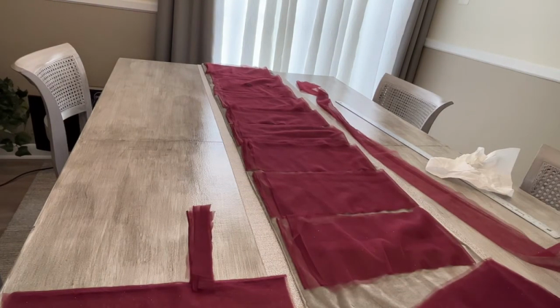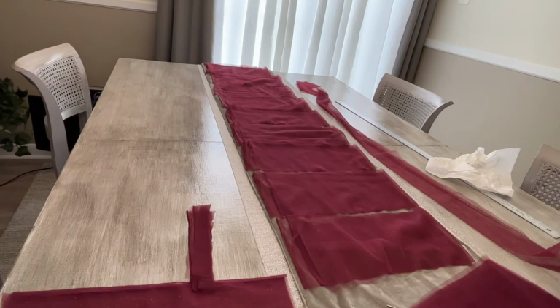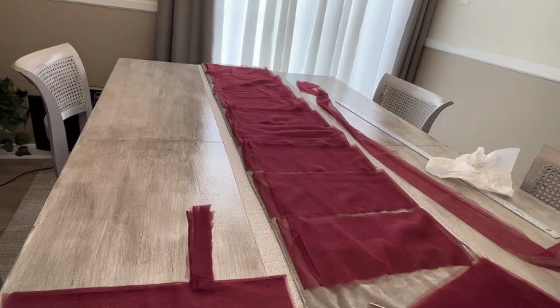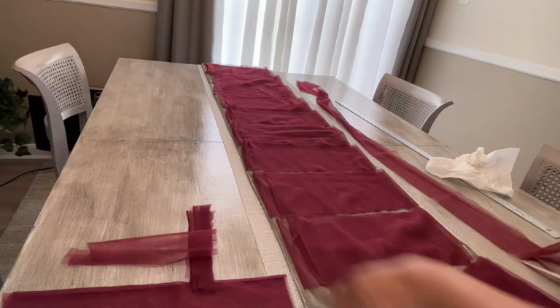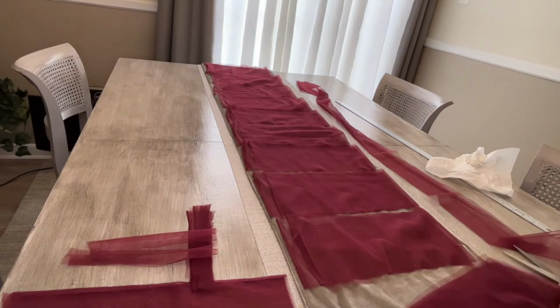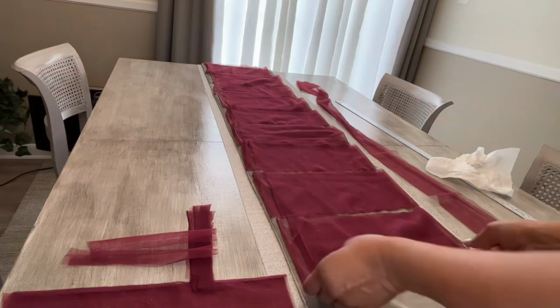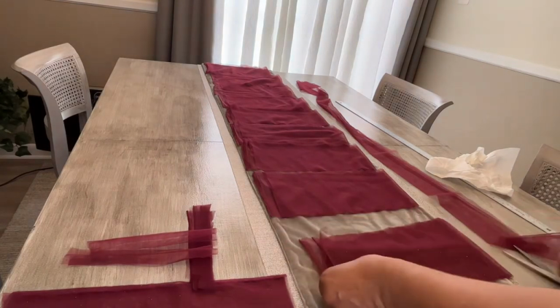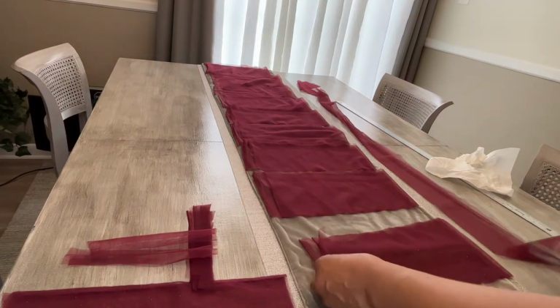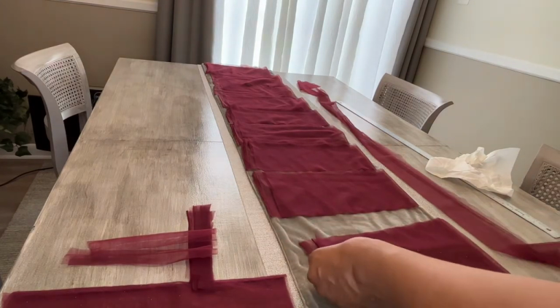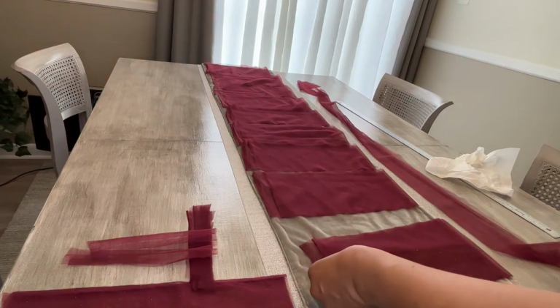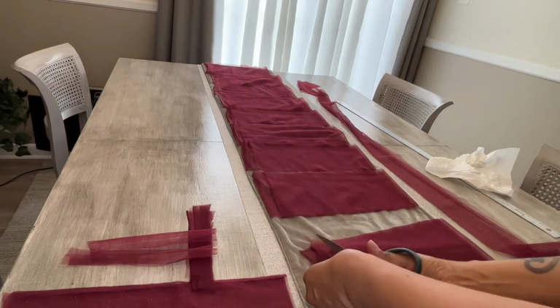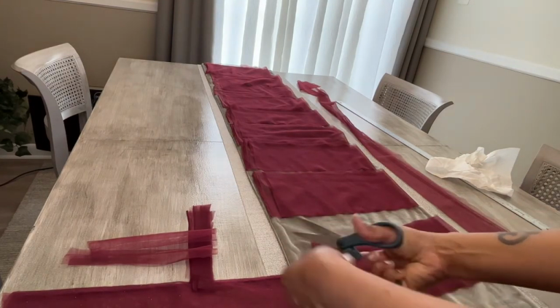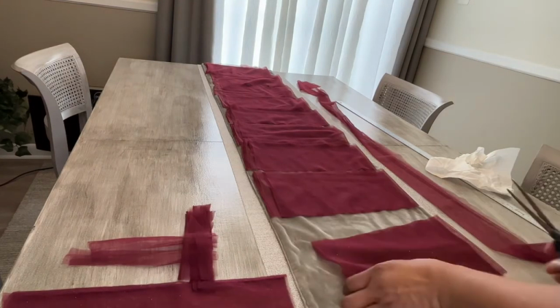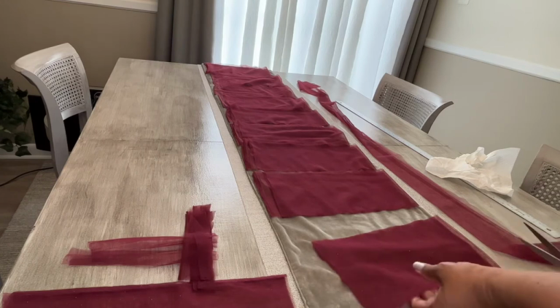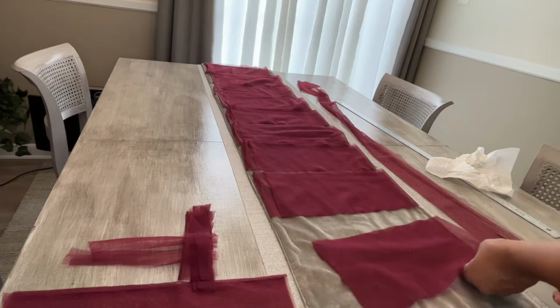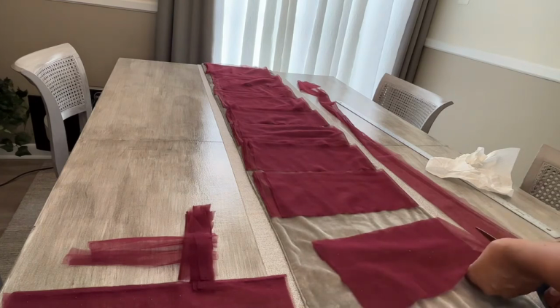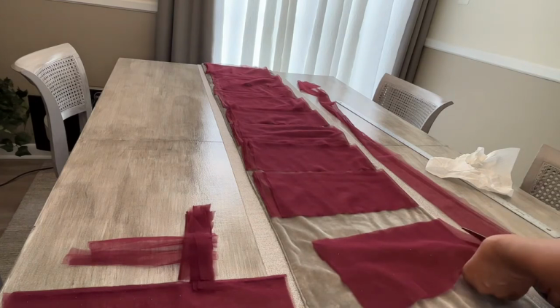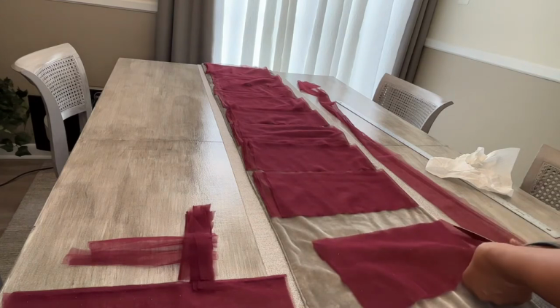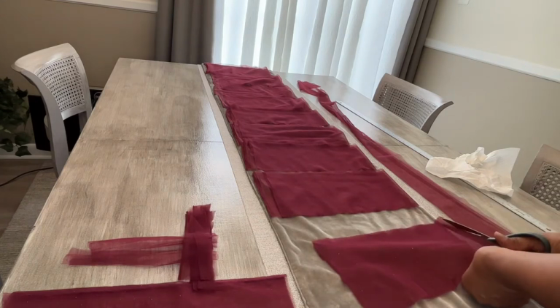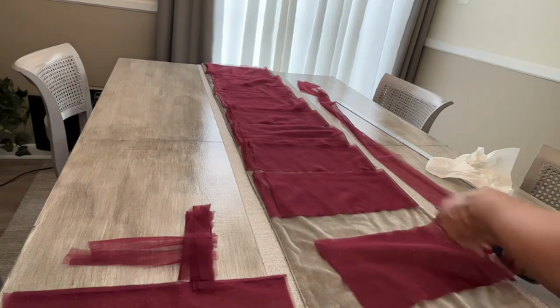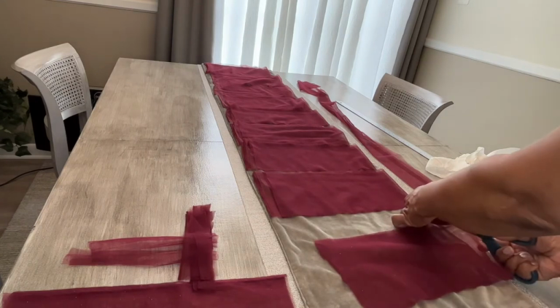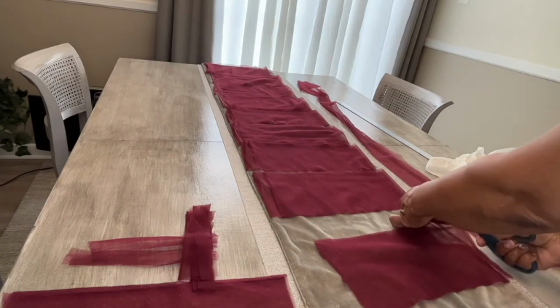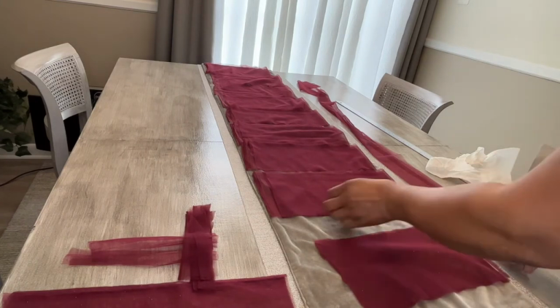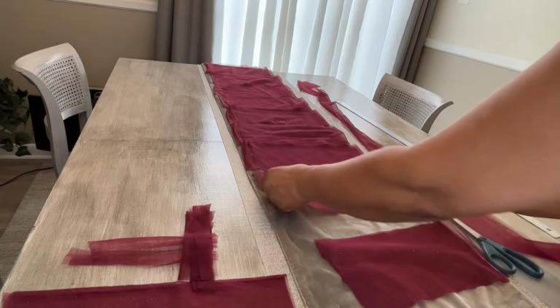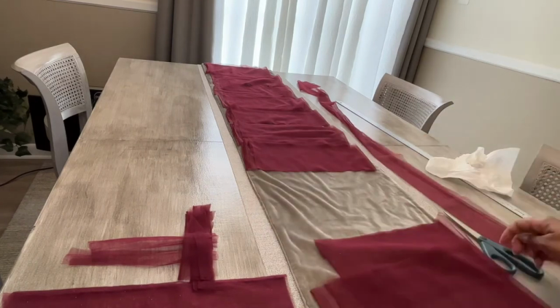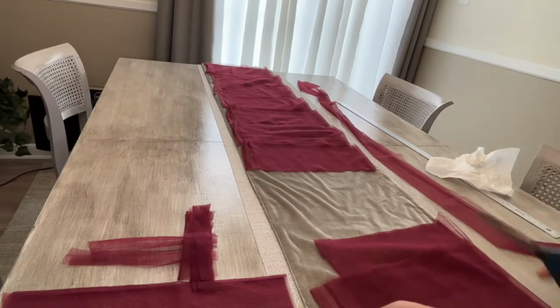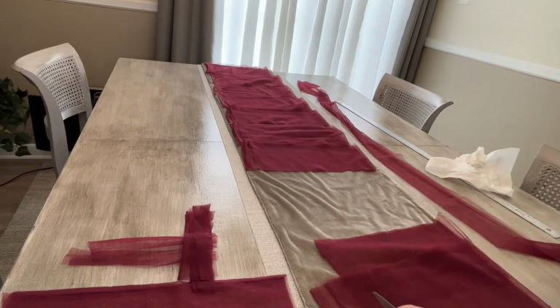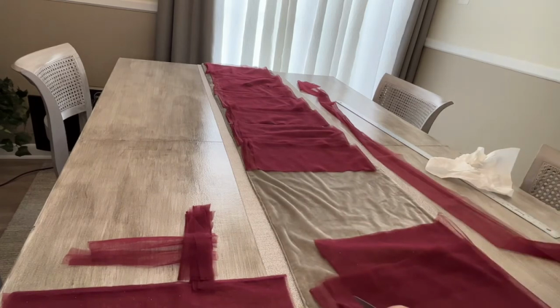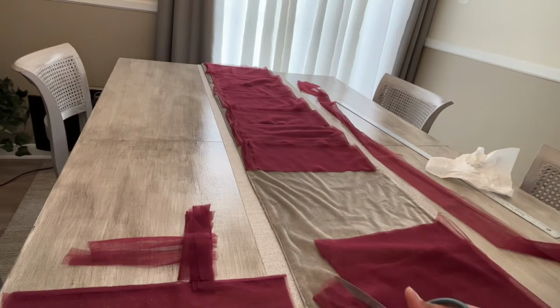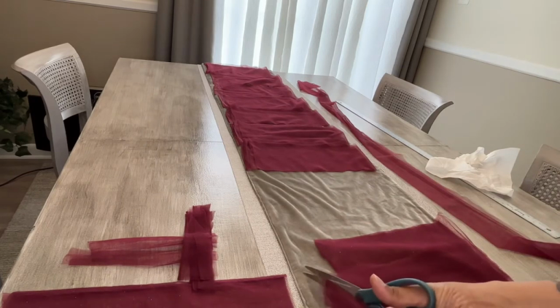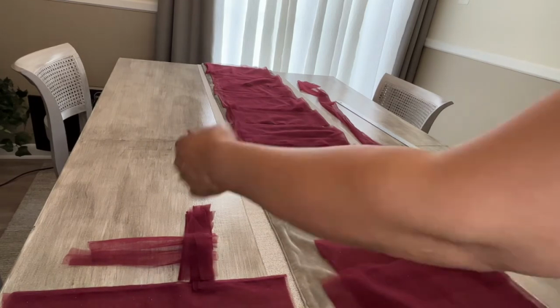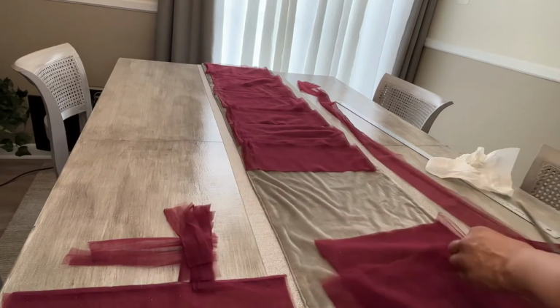I then began slicing in the opposite direction so that each piece was gatherings of about two inches wide. You can see me piling them on the left side of the screen.